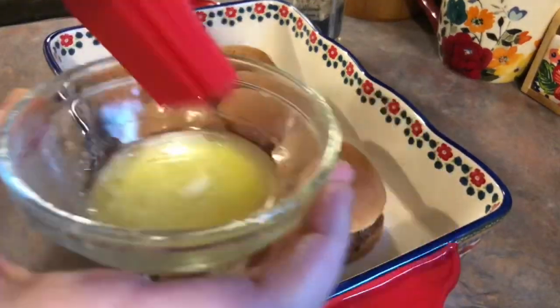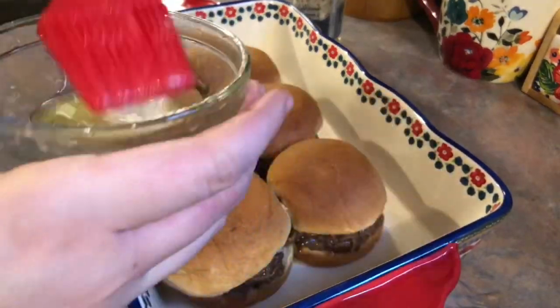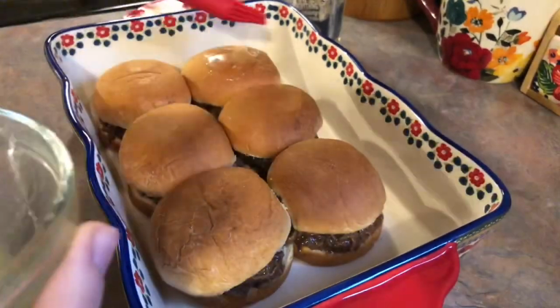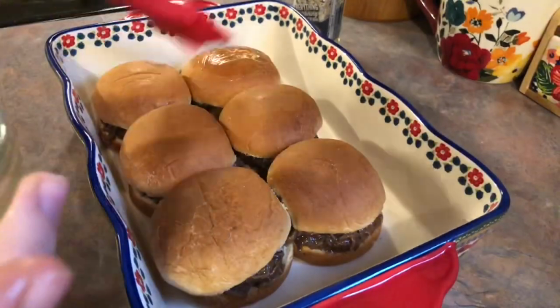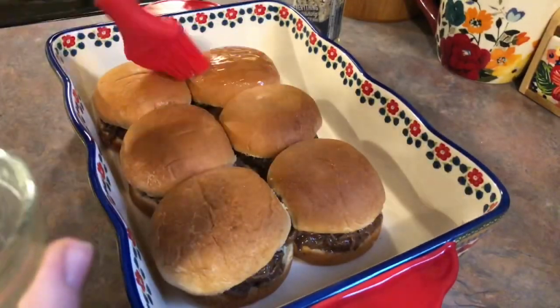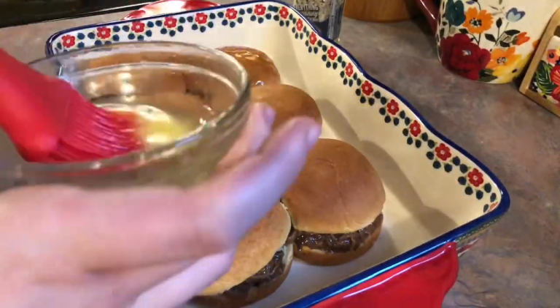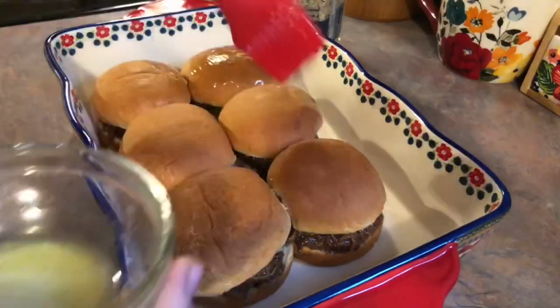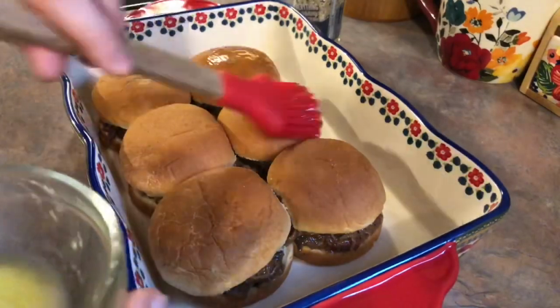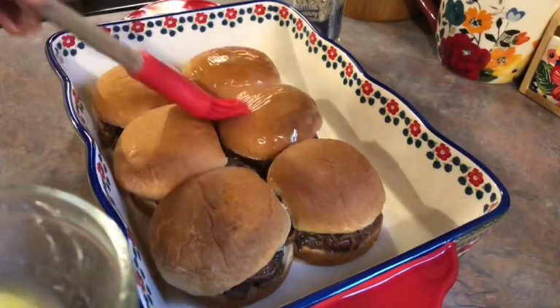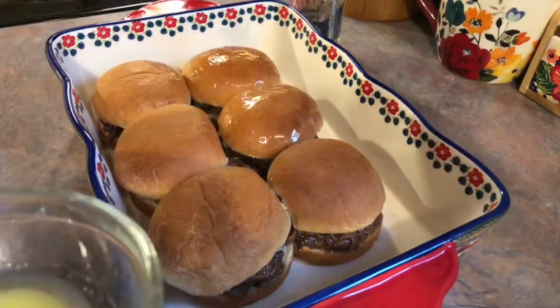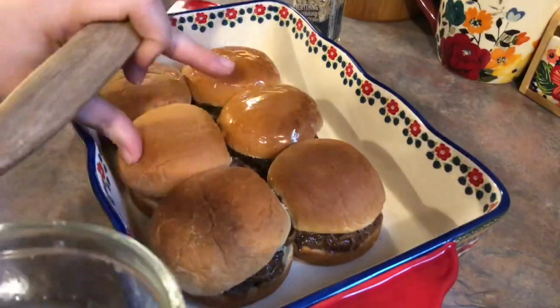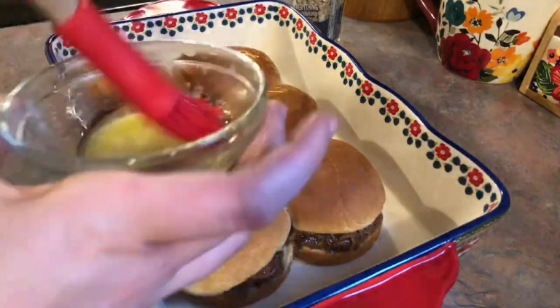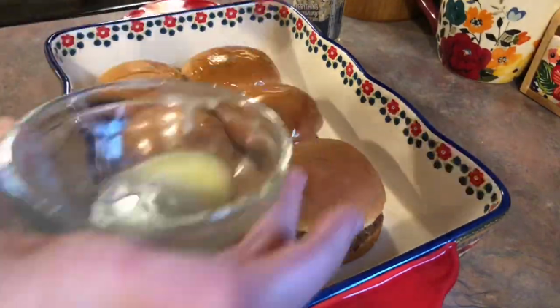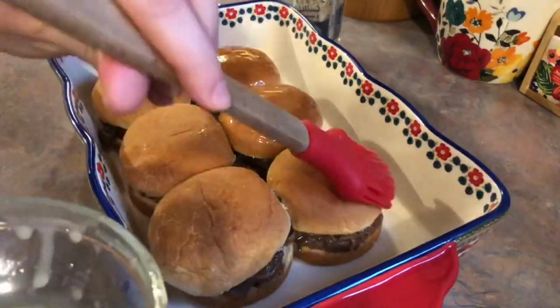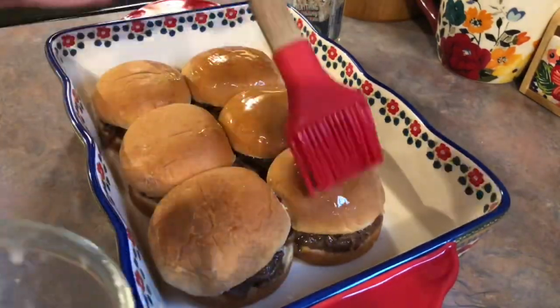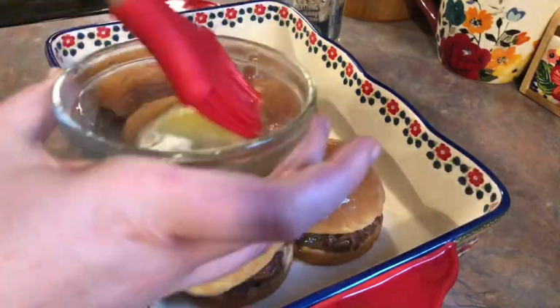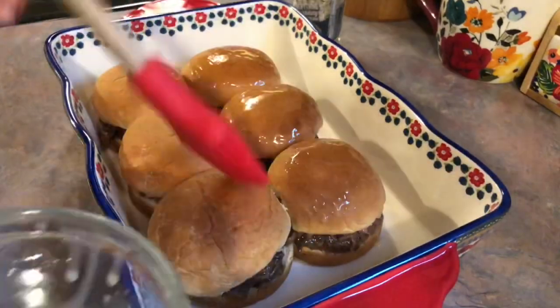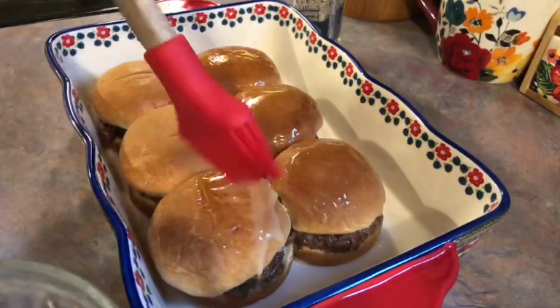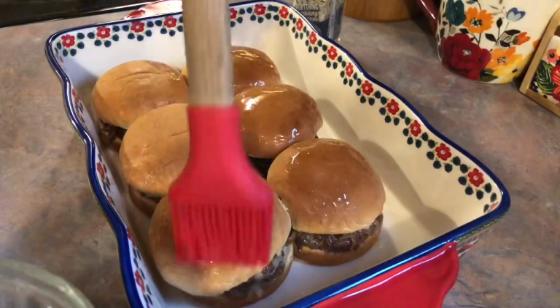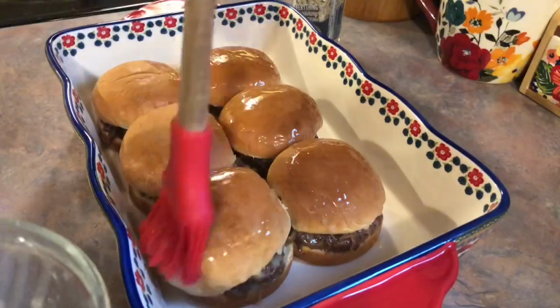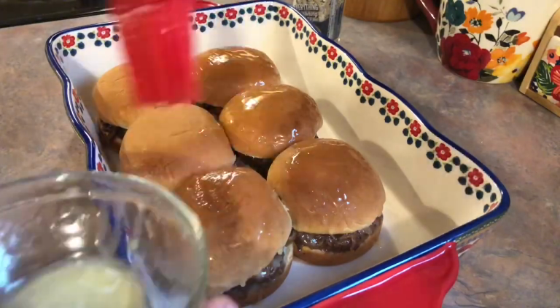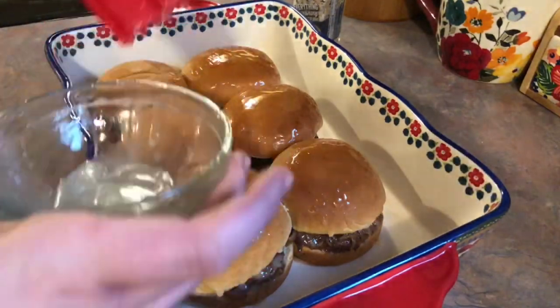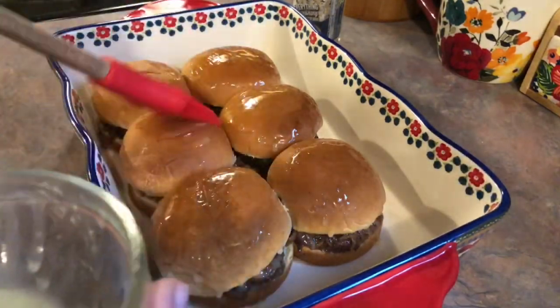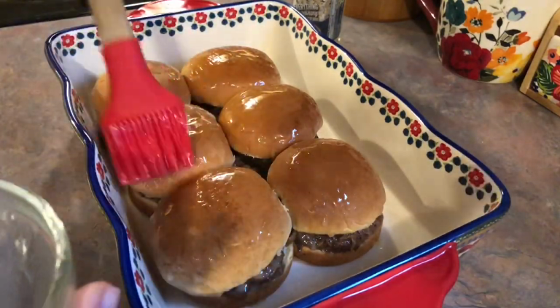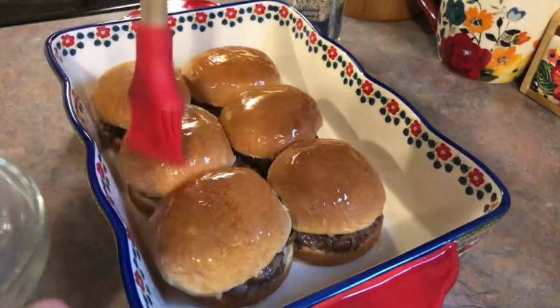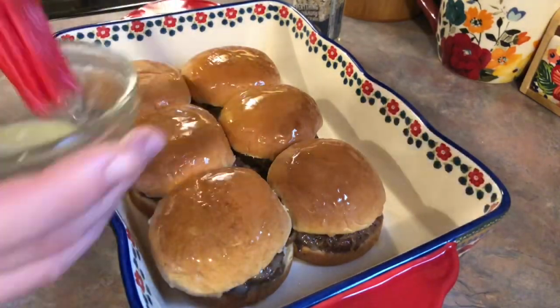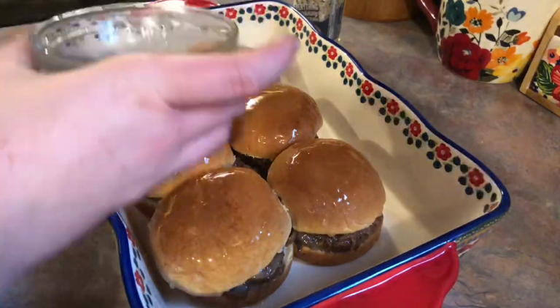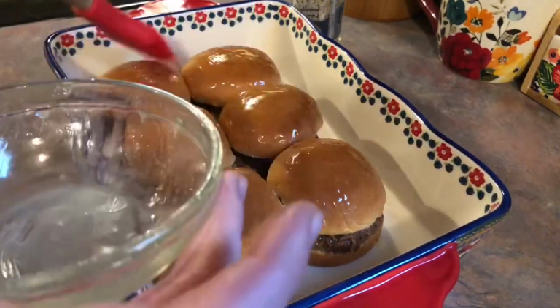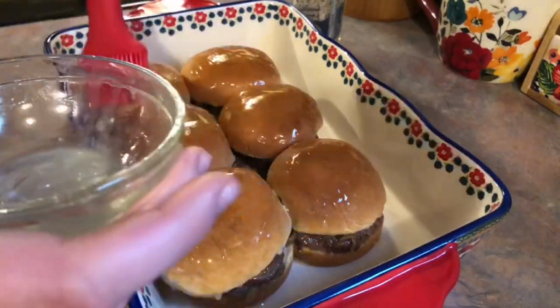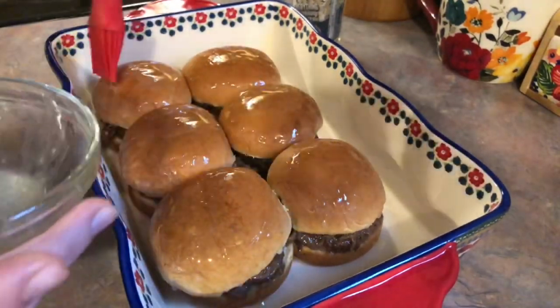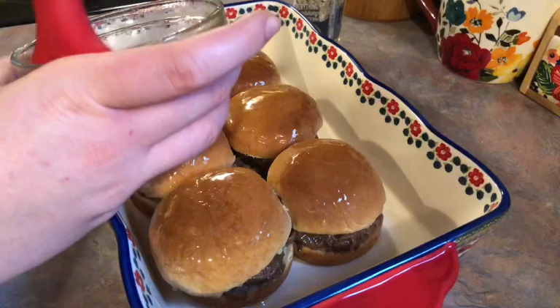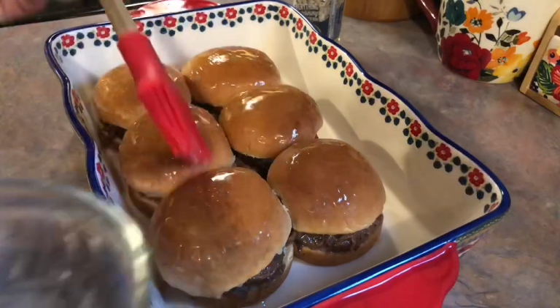Next I melted some butter and brushed that all over the tops of the buns, and then I'm going to be sprinkling on some of that everything bagel seasoning. I'm going to cover this with foil and bake at 350 for 15 minutes, then take the foil off and let it finish for five more minutes.